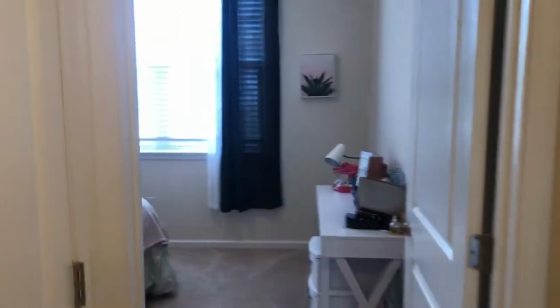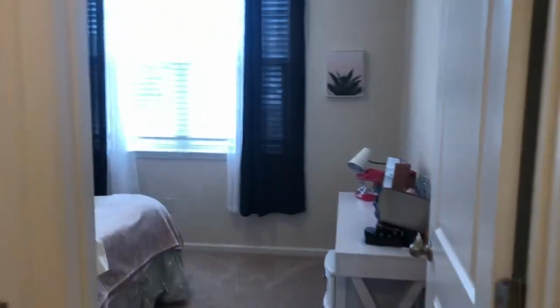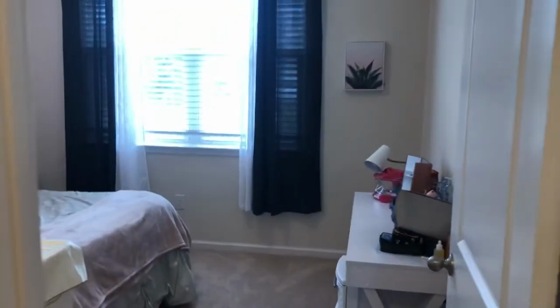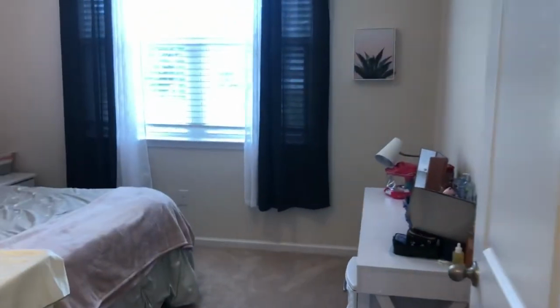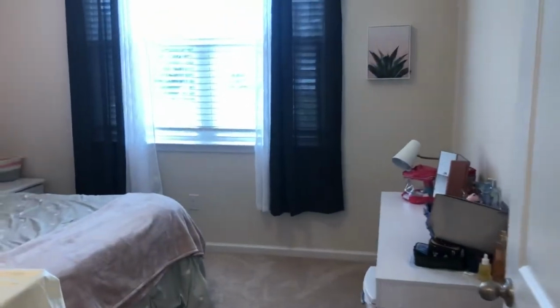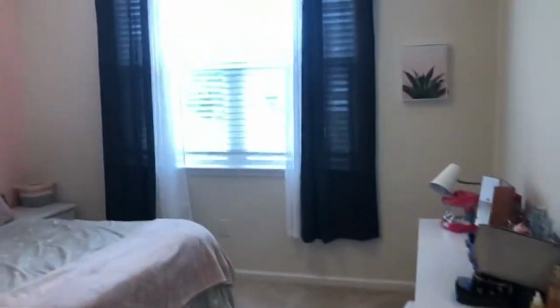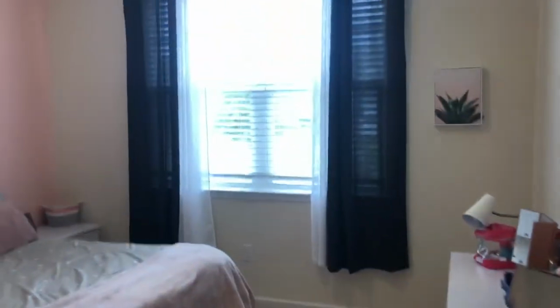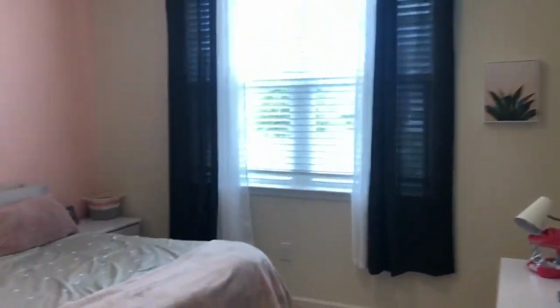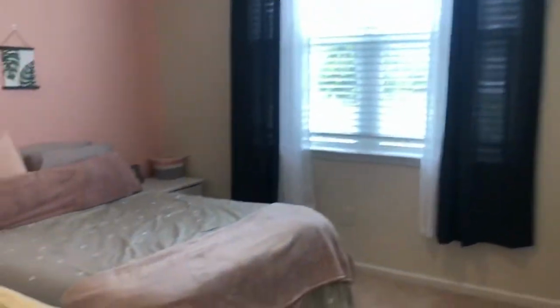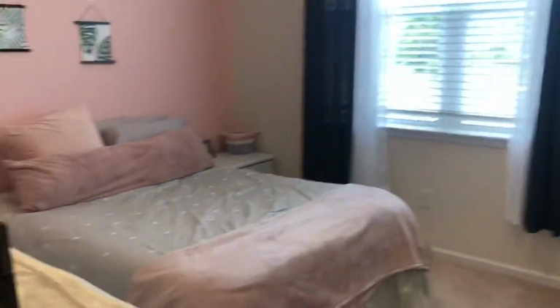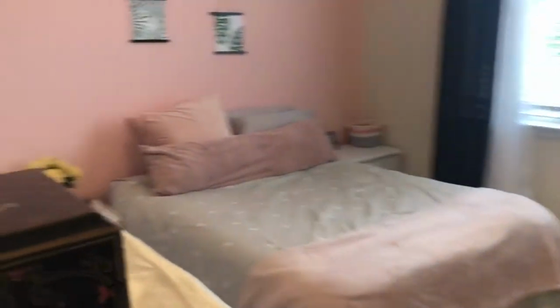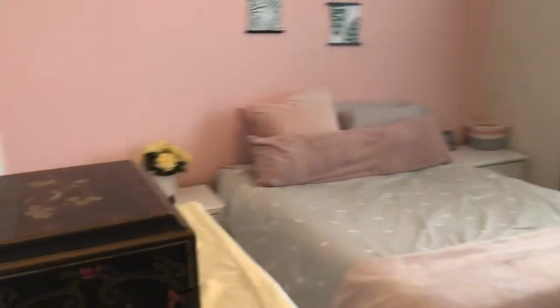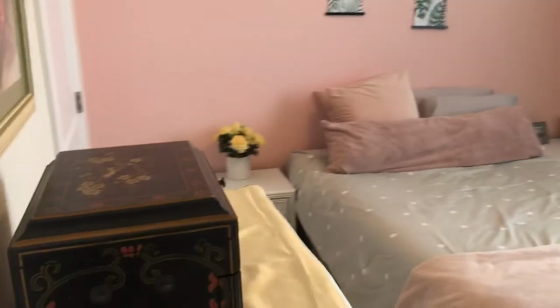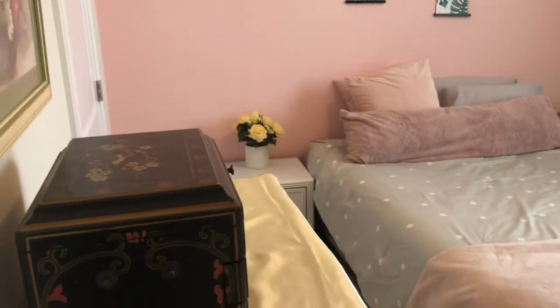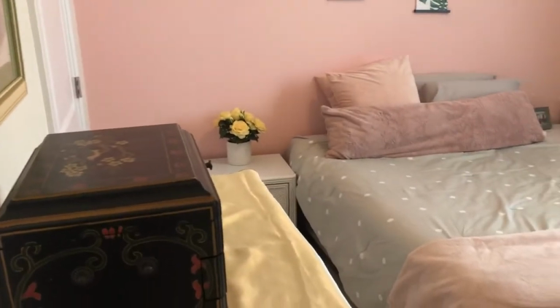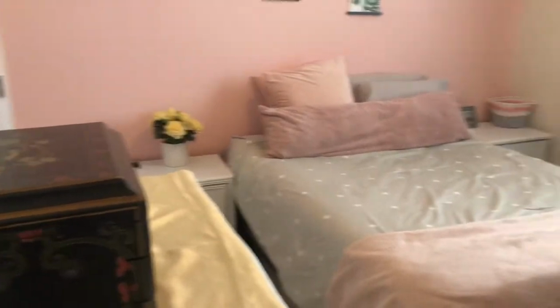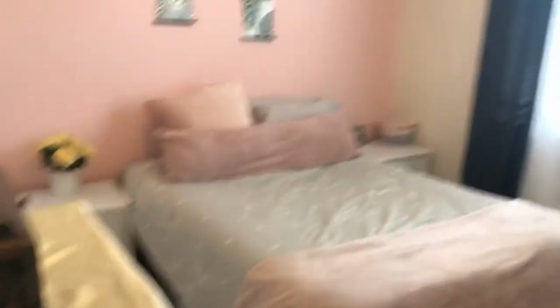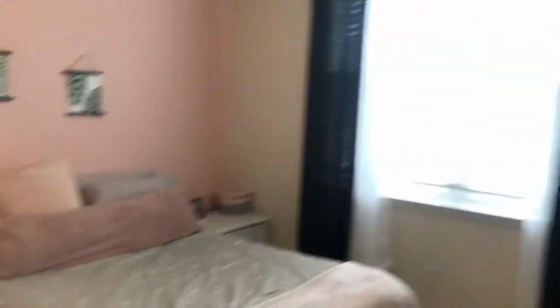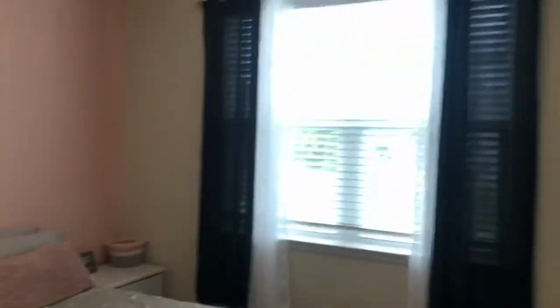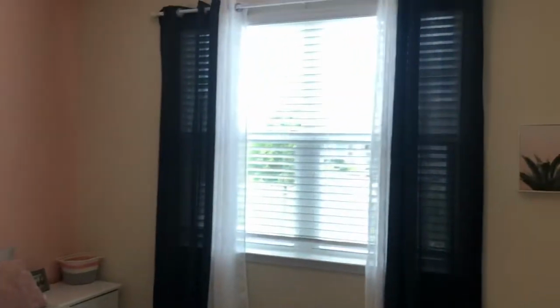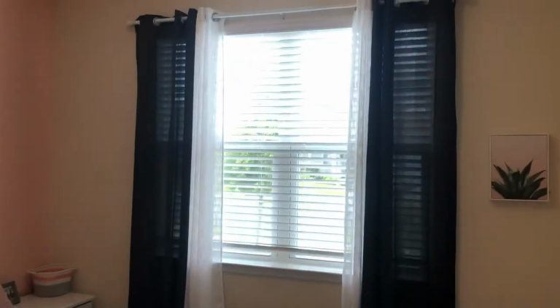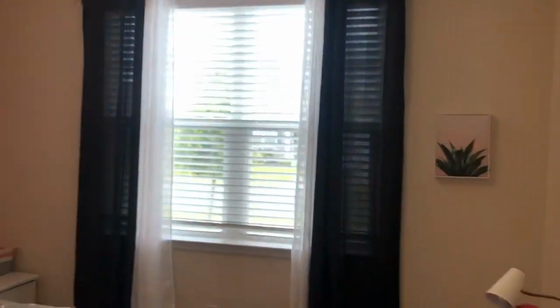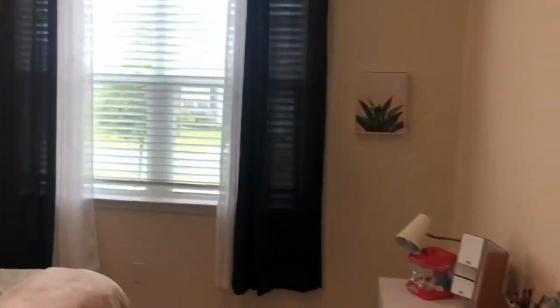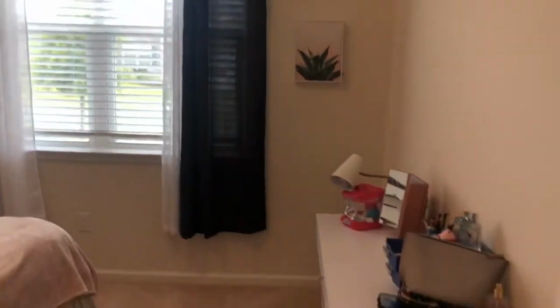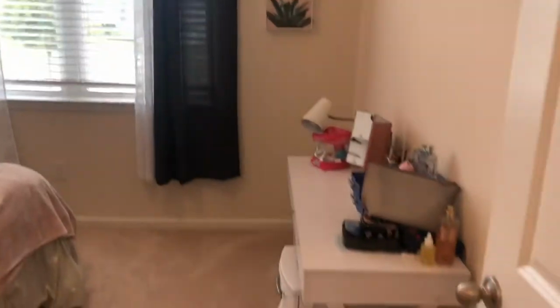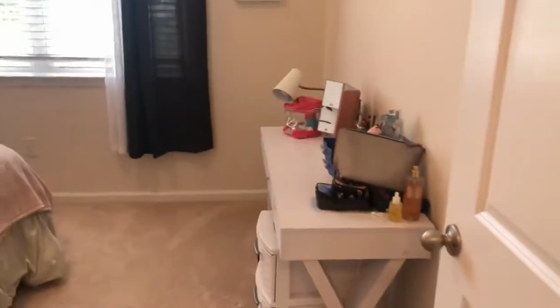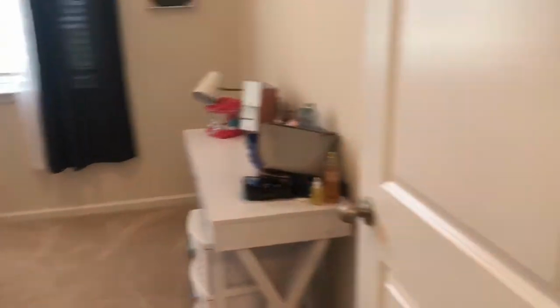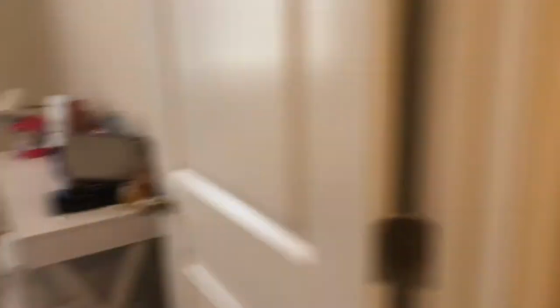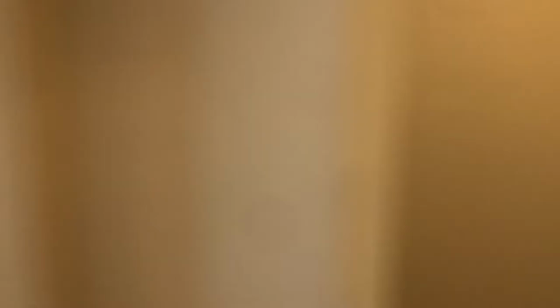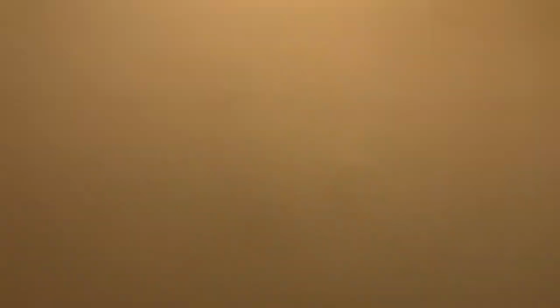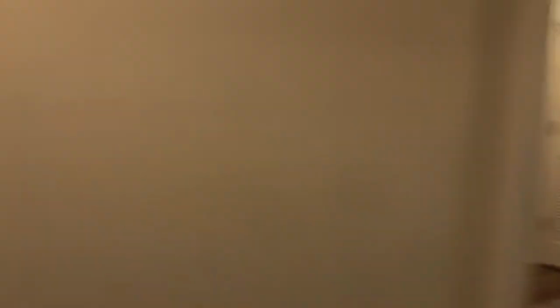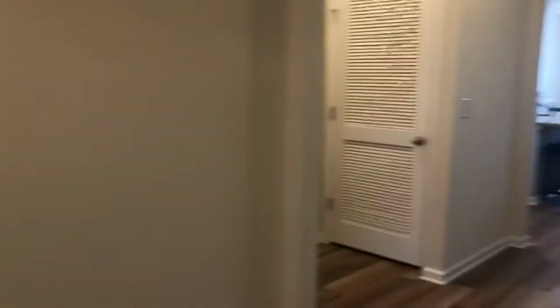I still haven't gotten used to seeing myself in a mask. Here's guest room number two. Lots of windows in this house, lots of natural light. It's decorated beautifully.